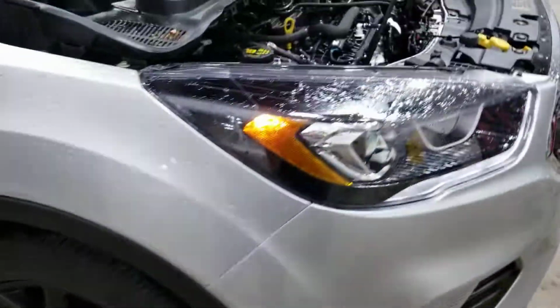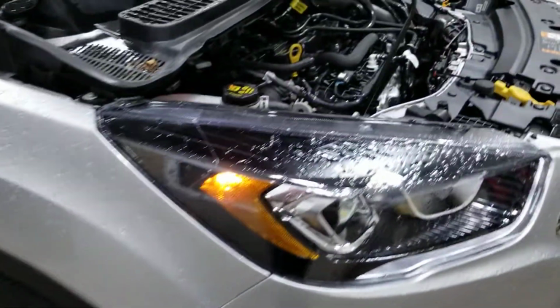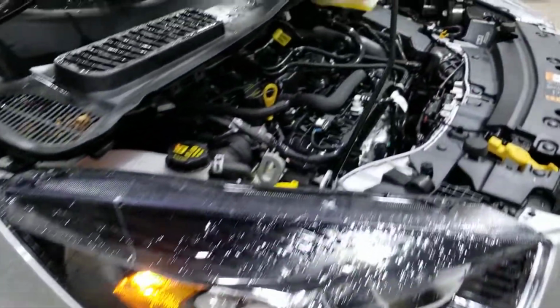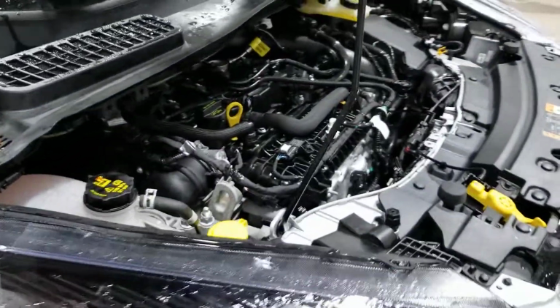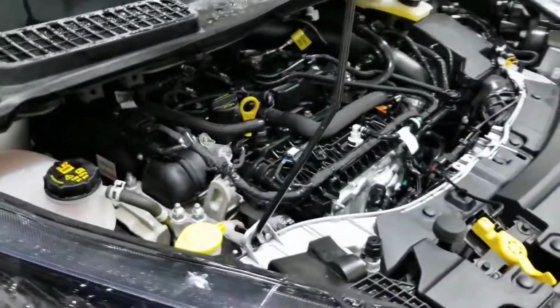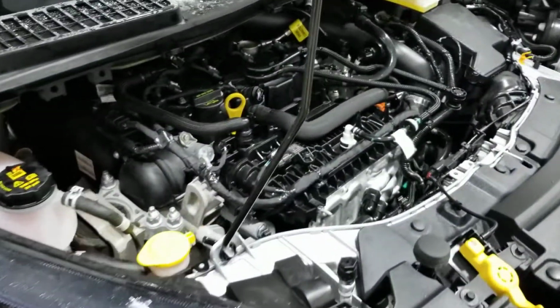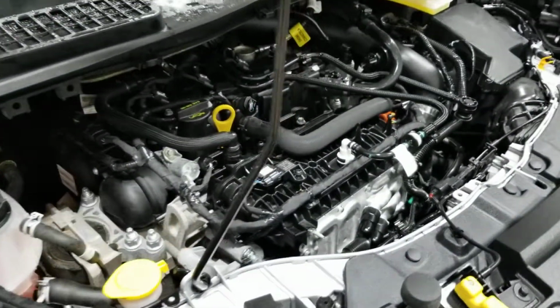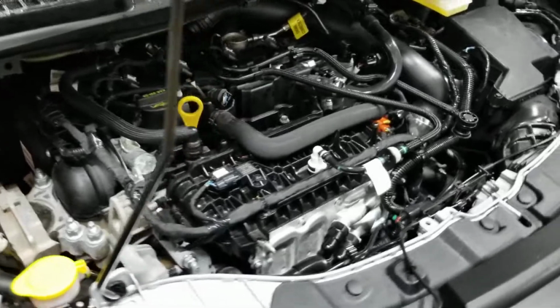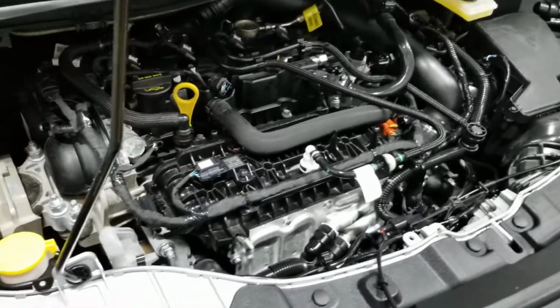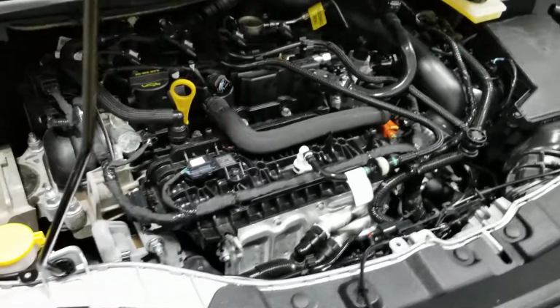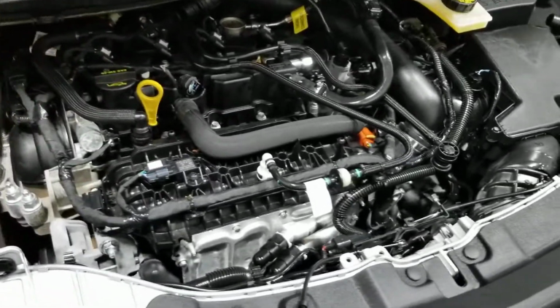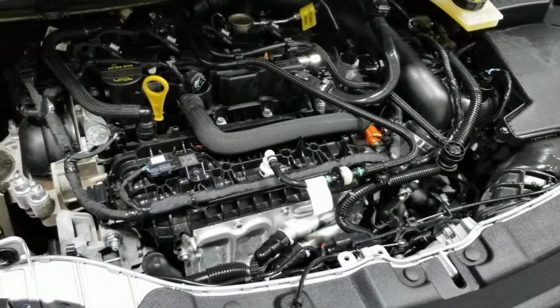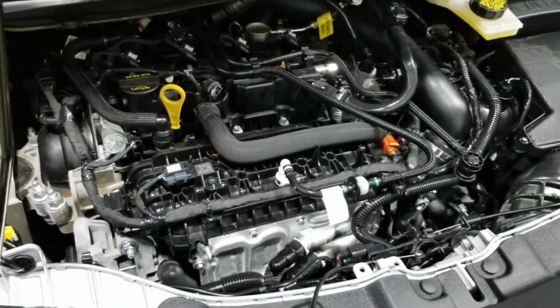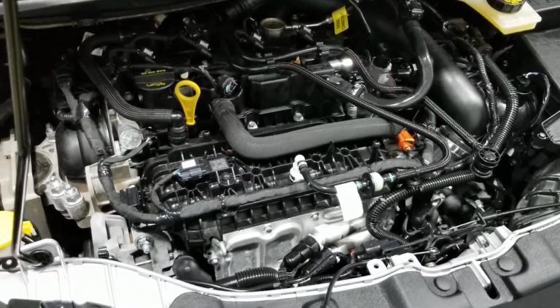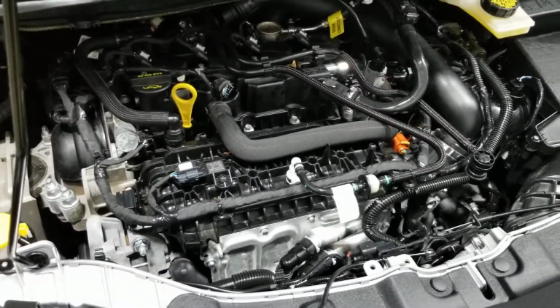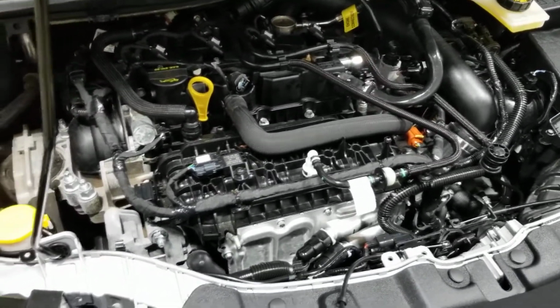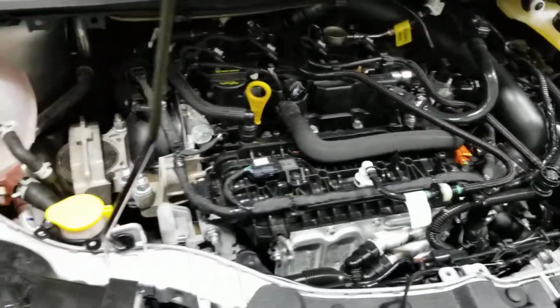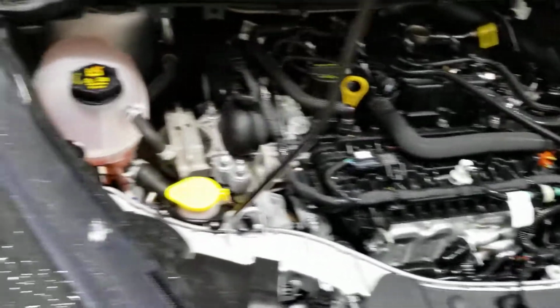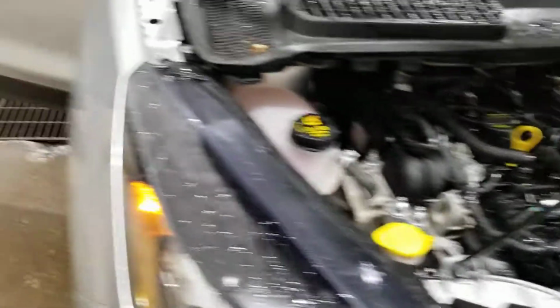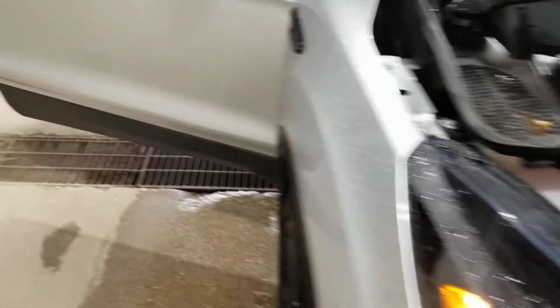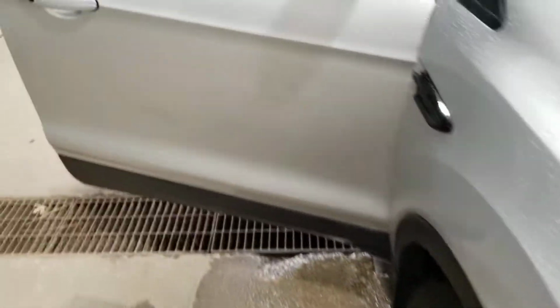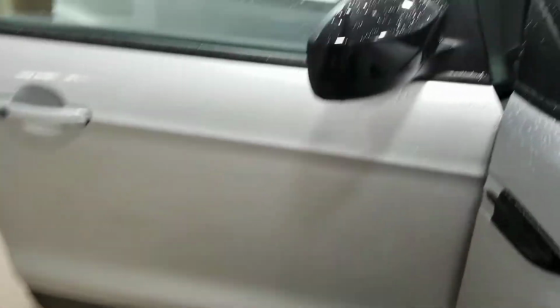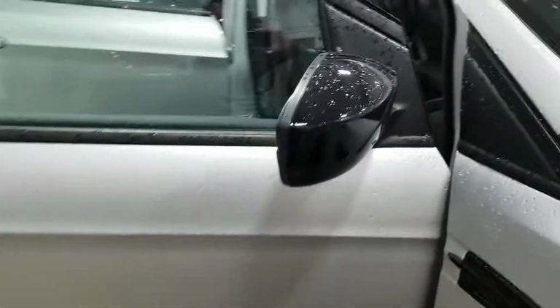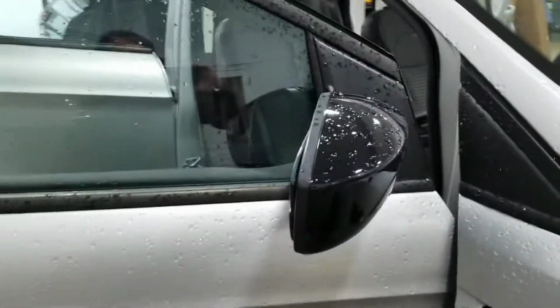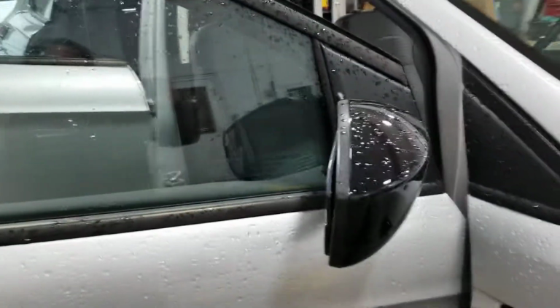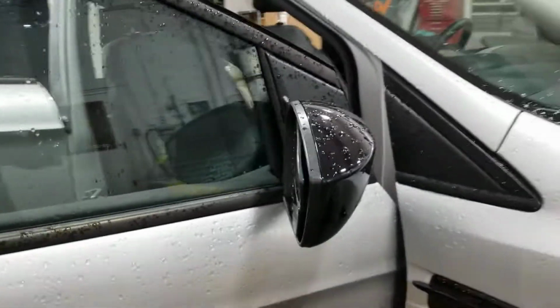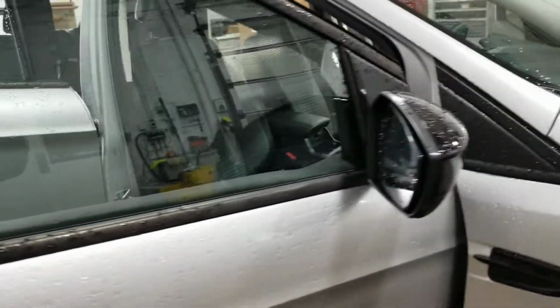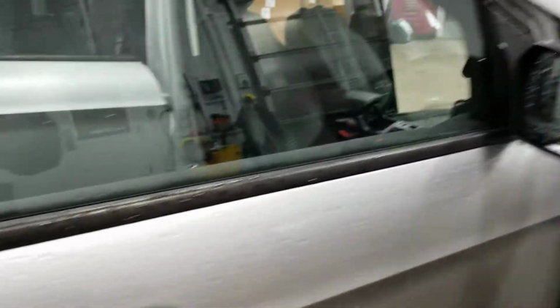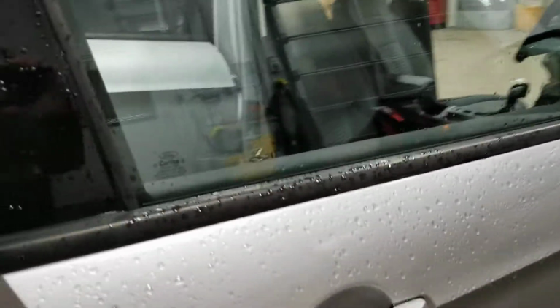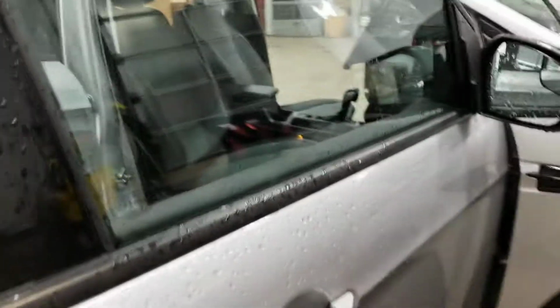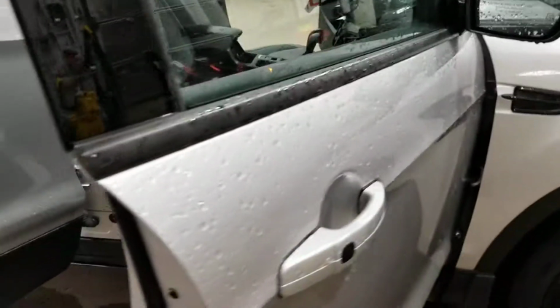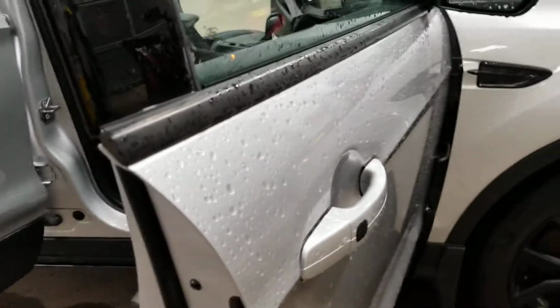Under the hood here it's extremely clean — it's the 1.5-liter Ford four-cylinder engine. Around the side we've got the black trim on the mirrors and painted handles to match.